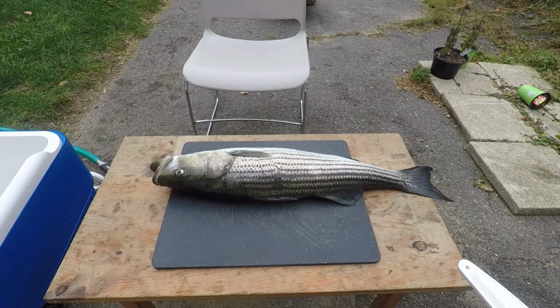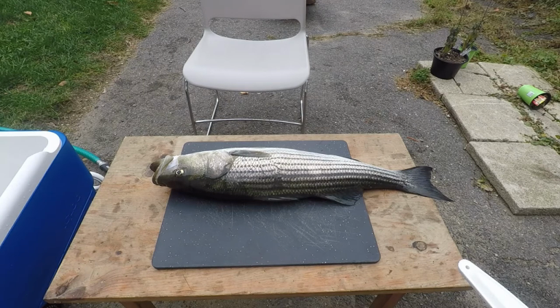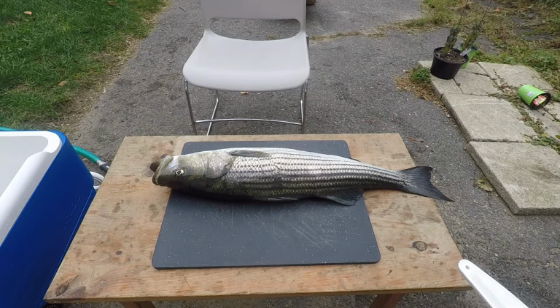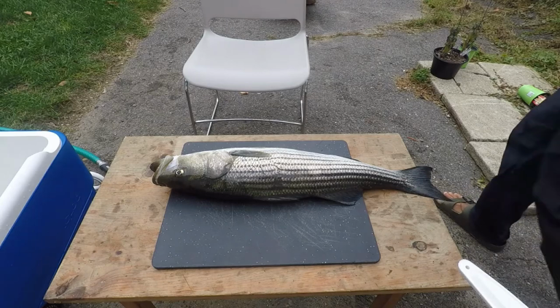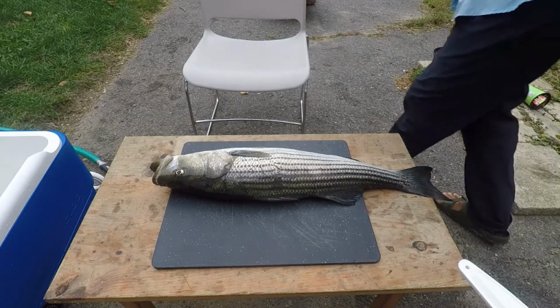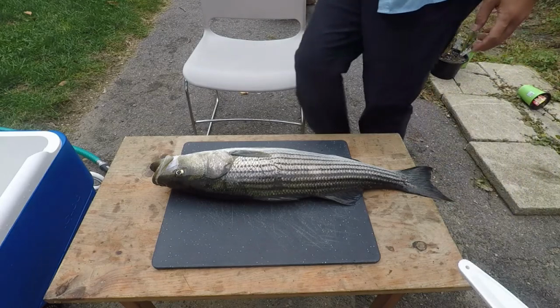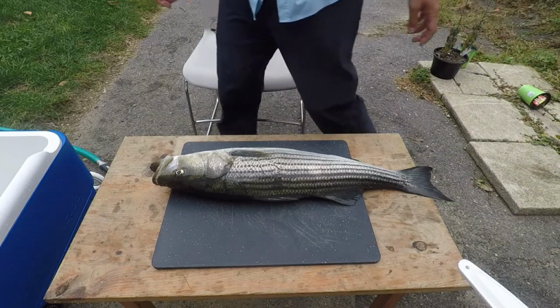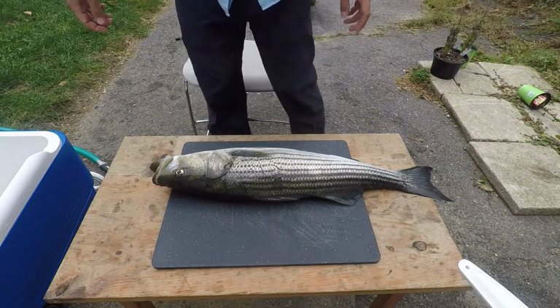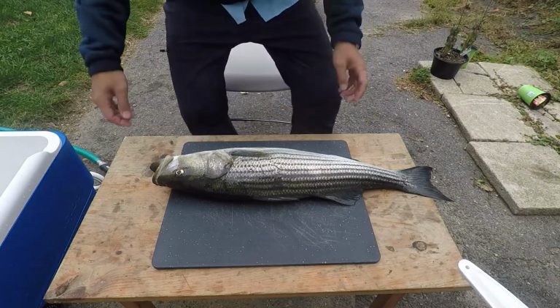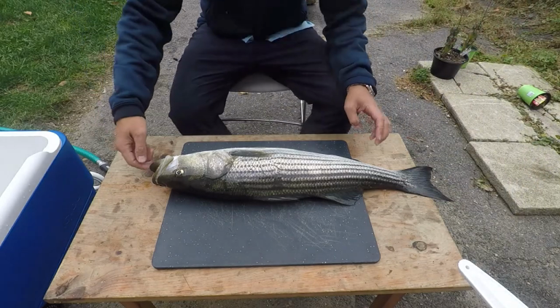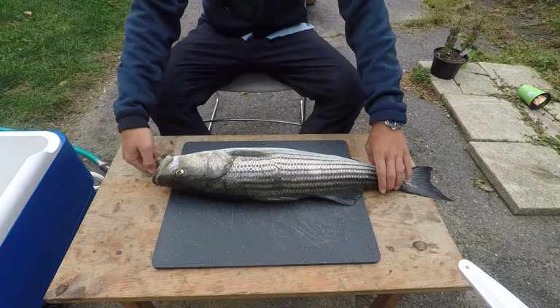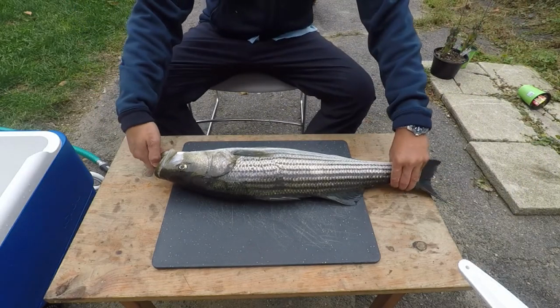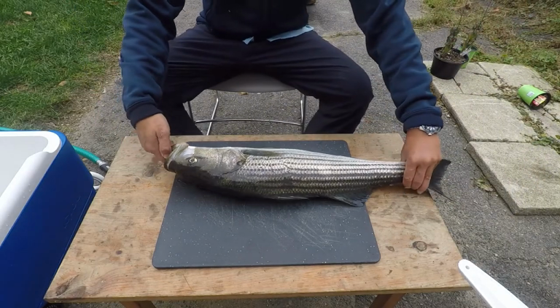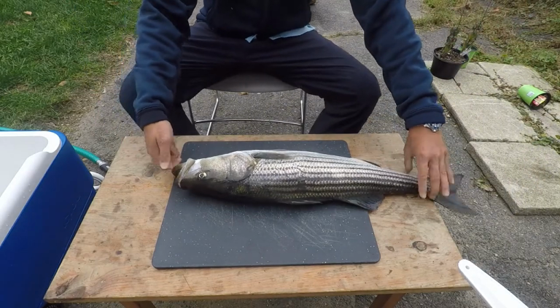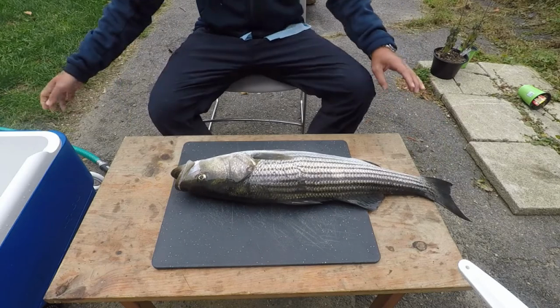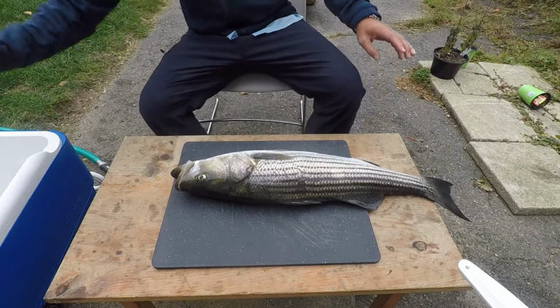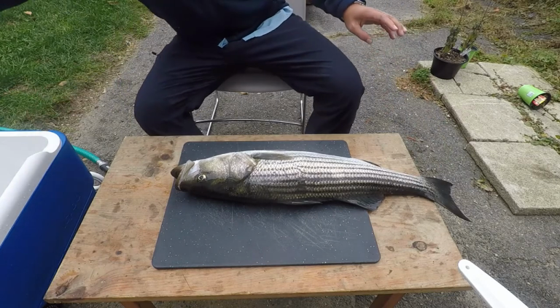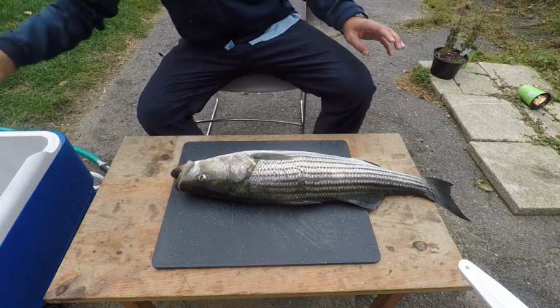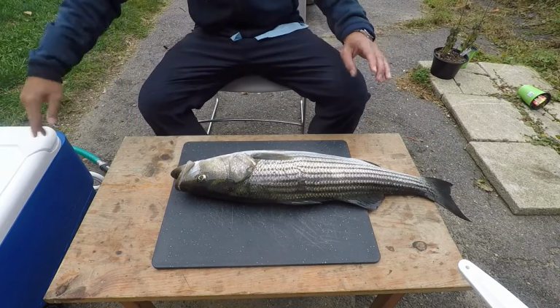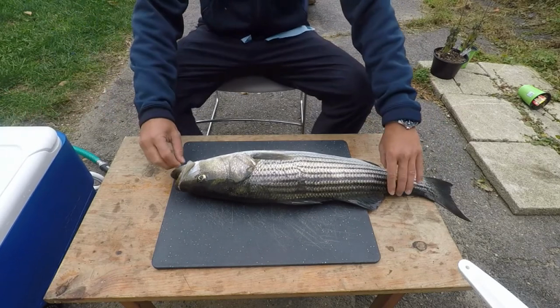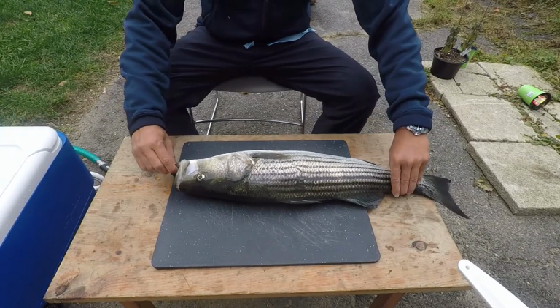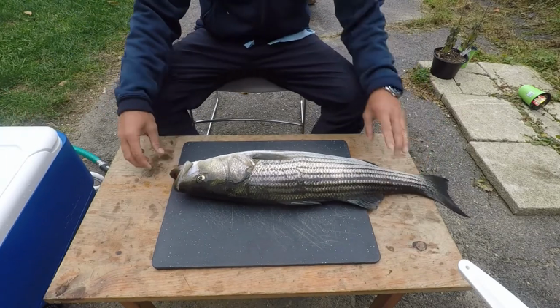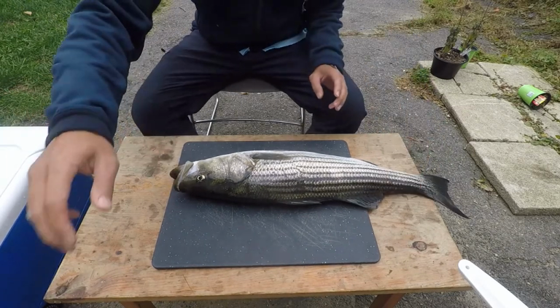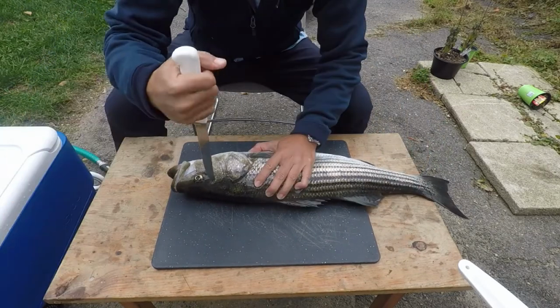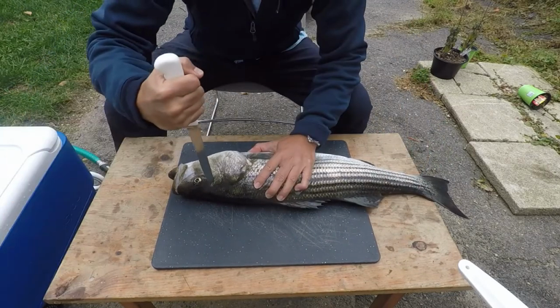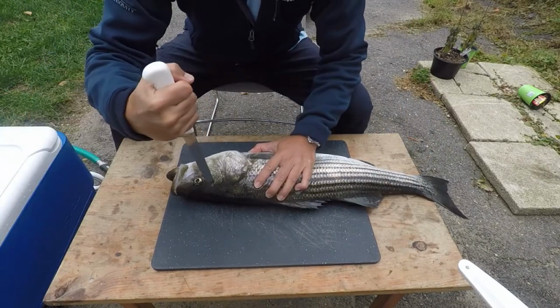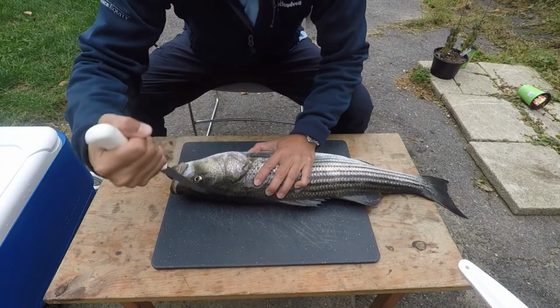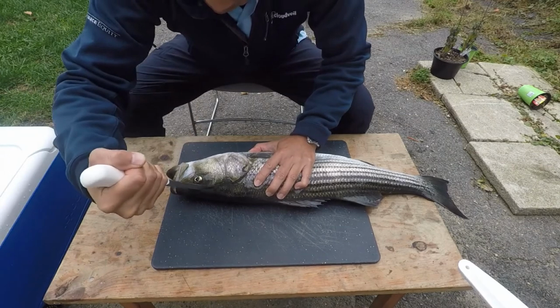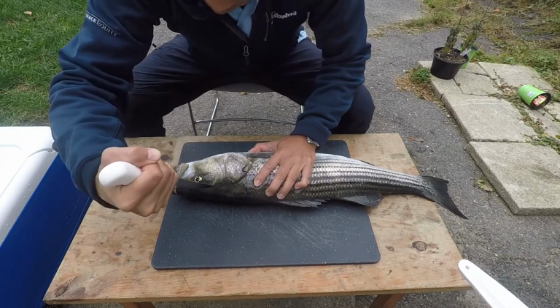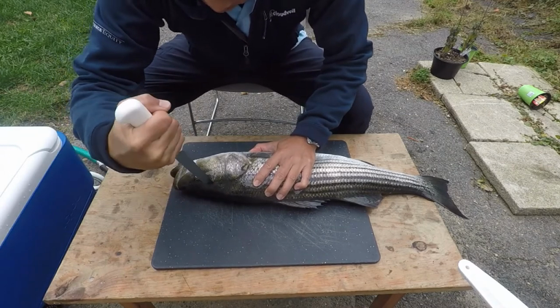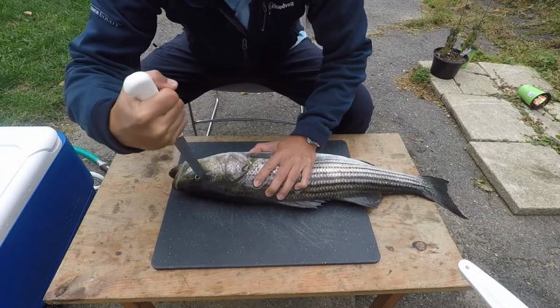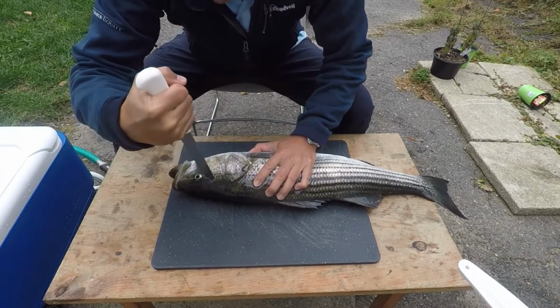Normally I let the fish suffocate and put it in the fridge until I'm ready to fillet it. Unfortunately the fish can suffer for a long time and that method leads to a lot of stress and torture for the fish, building up lactic acid, and the quality of the meat is compromised.